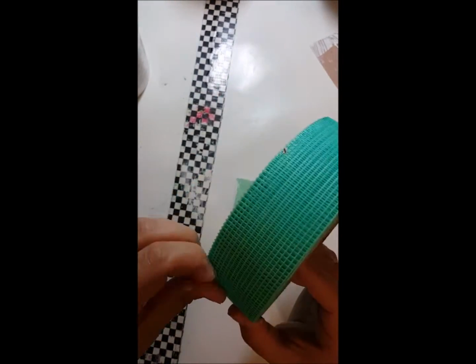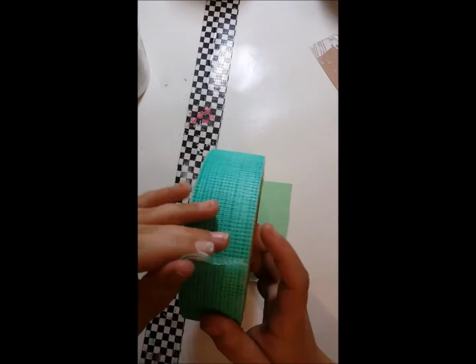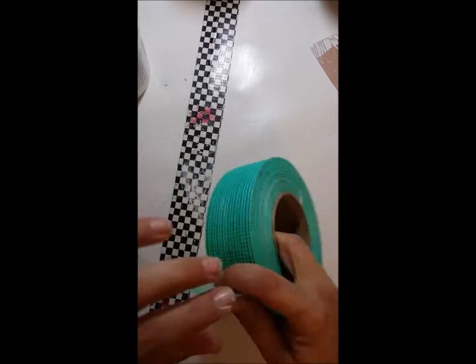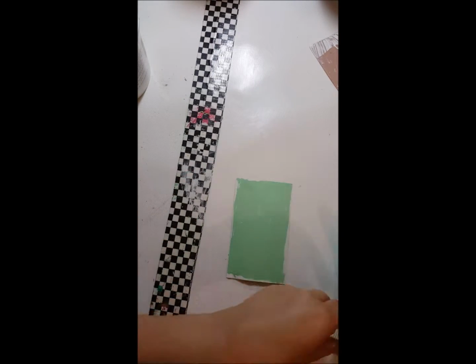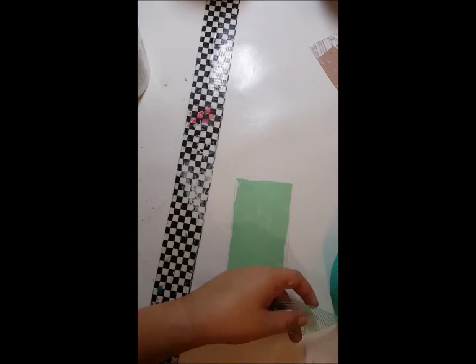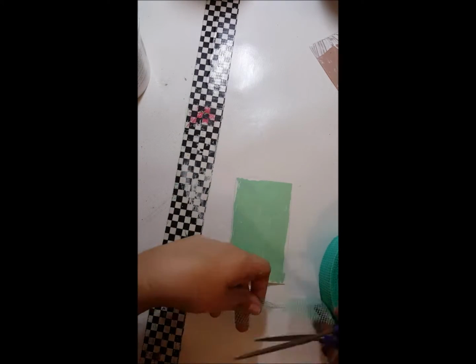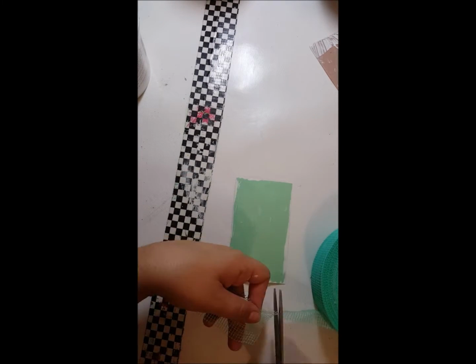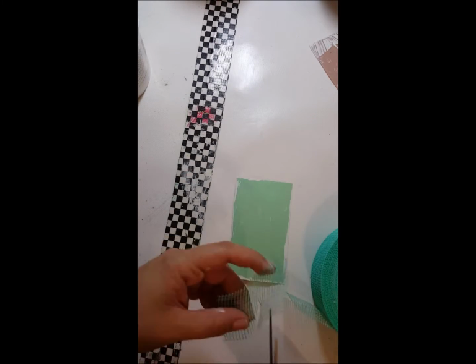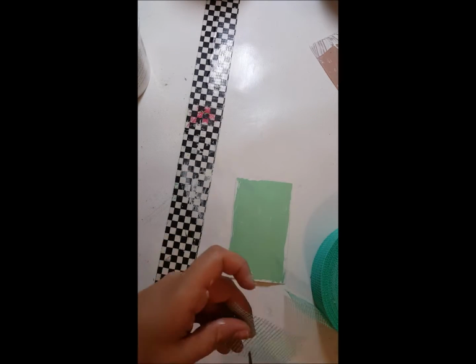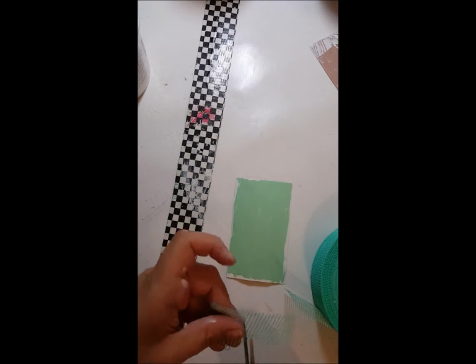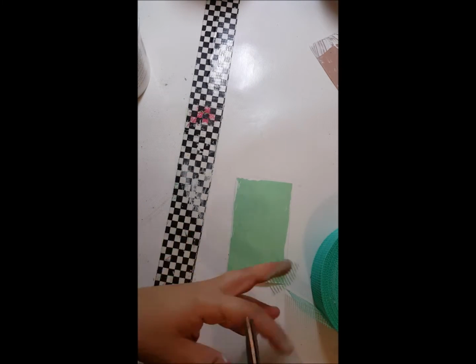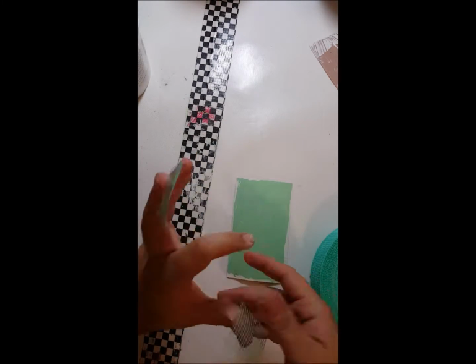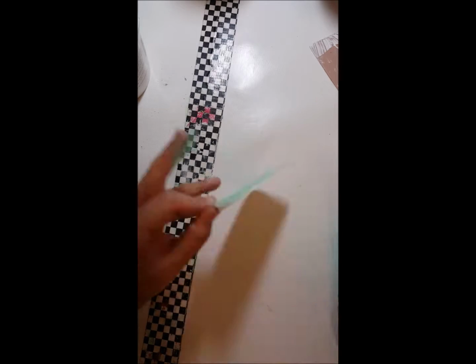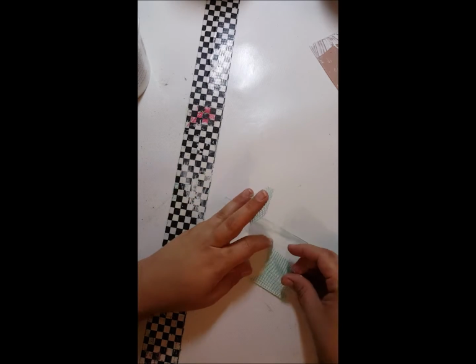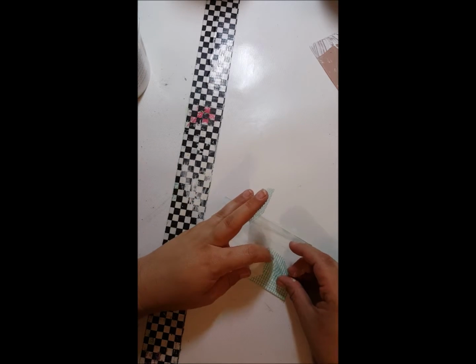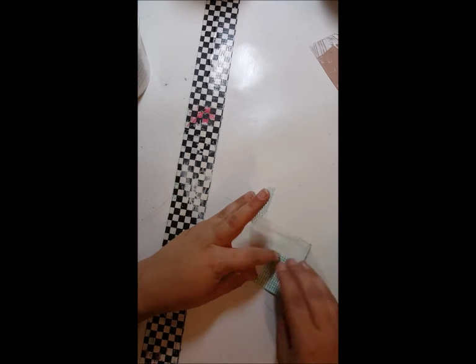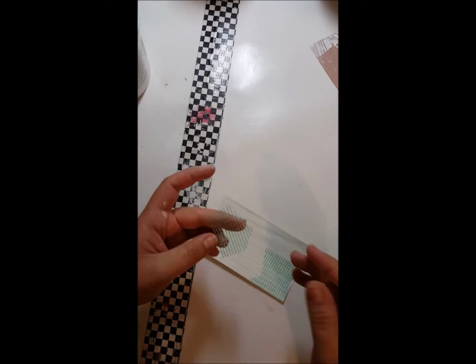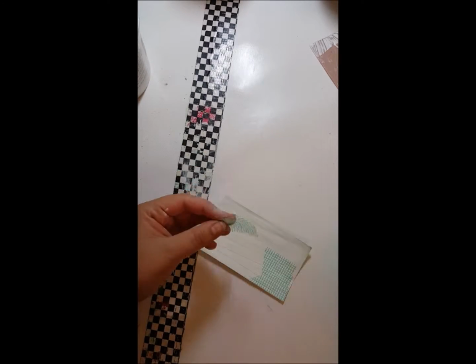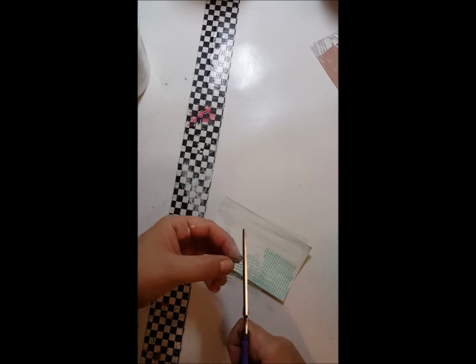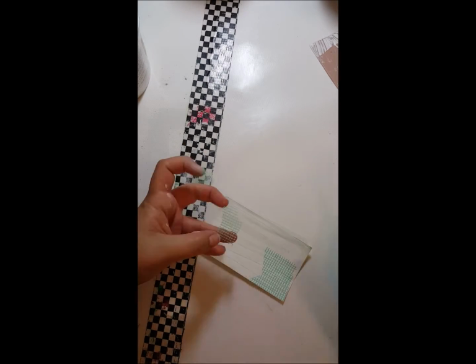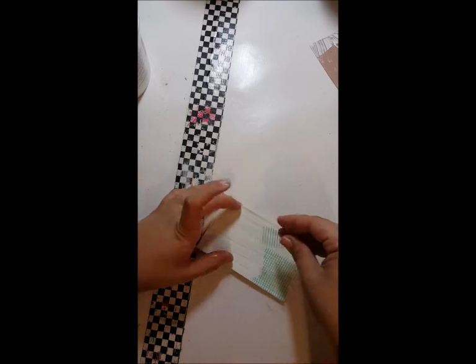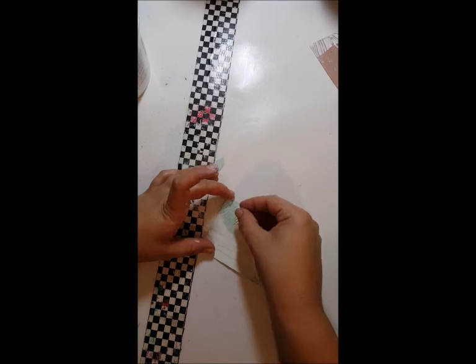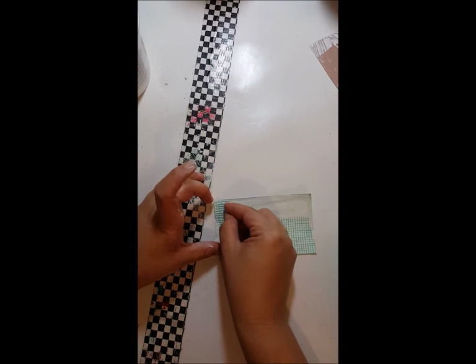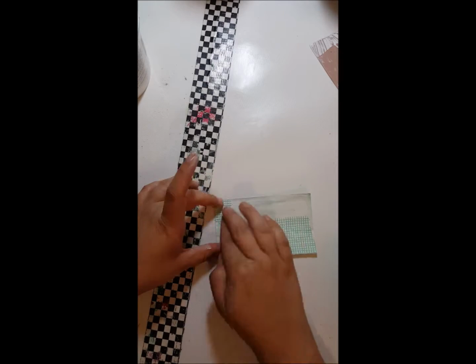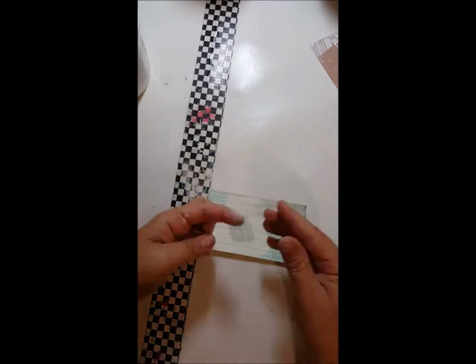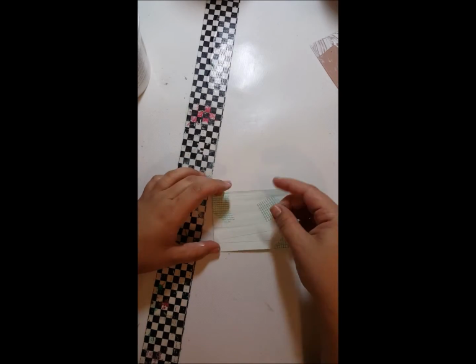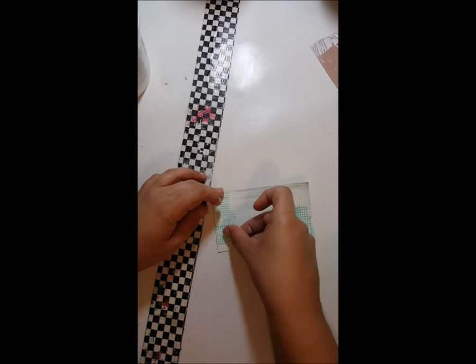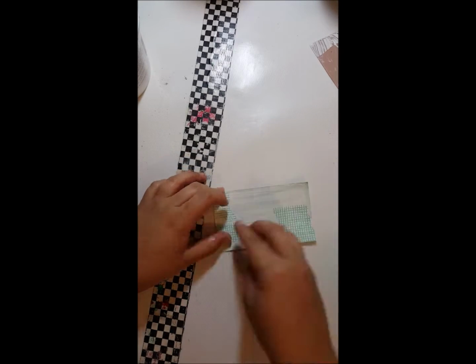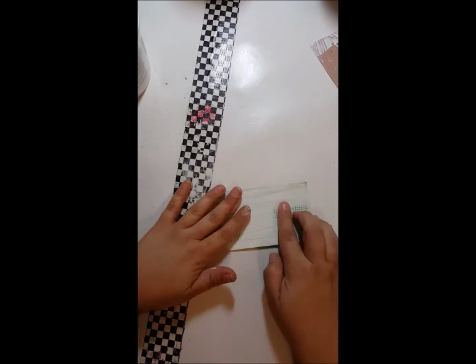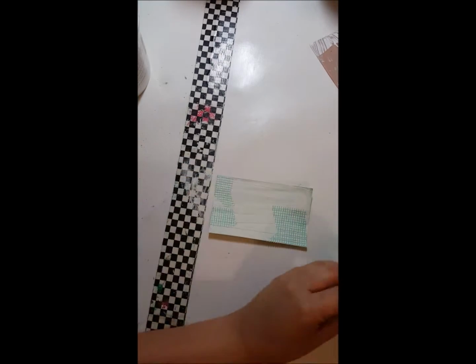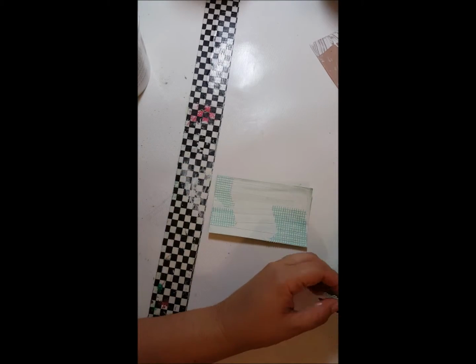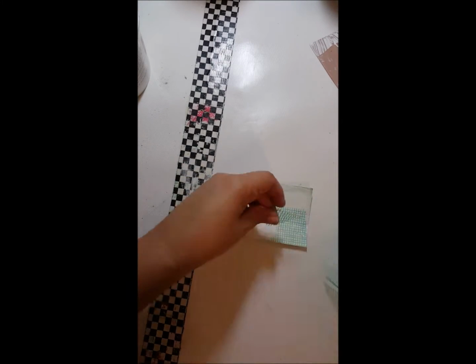This is drywall tape and I'm just going to take it and cut it up and piece it on there, and it'll add some texture elements to my page and make it look more interesting.